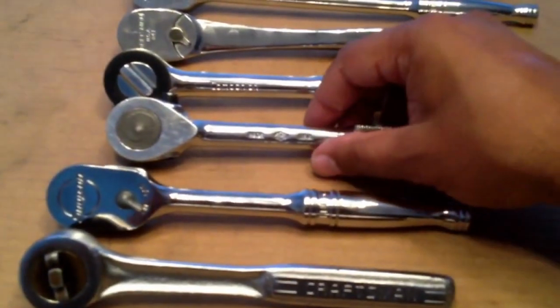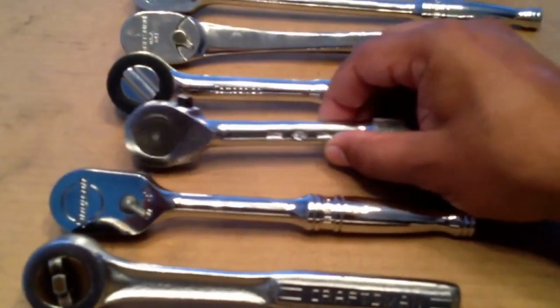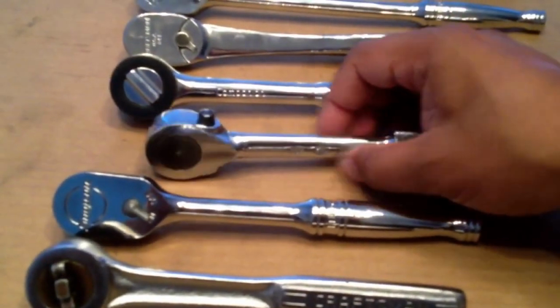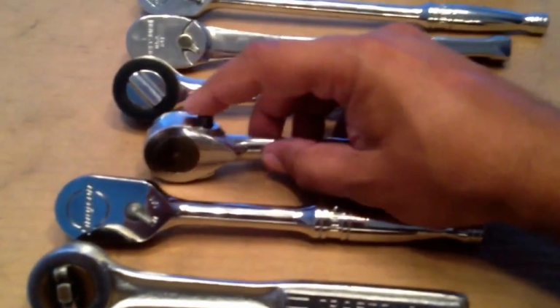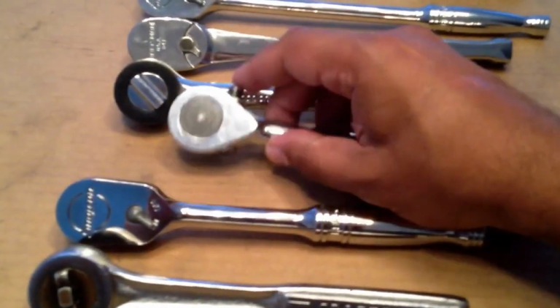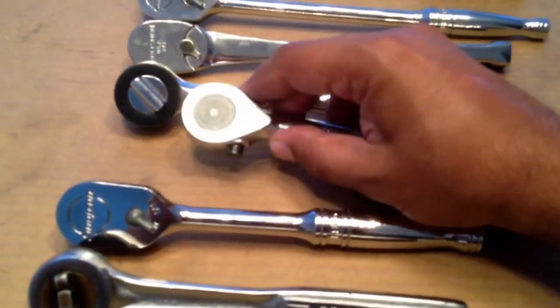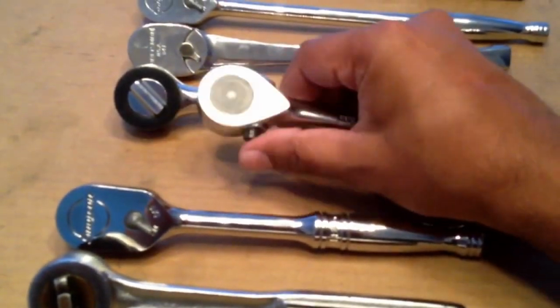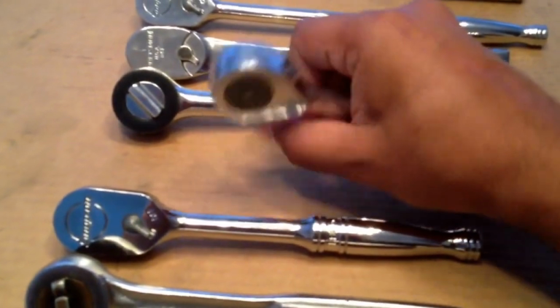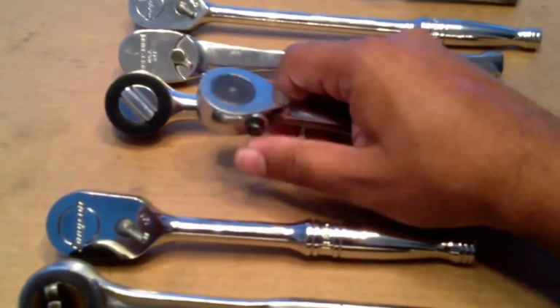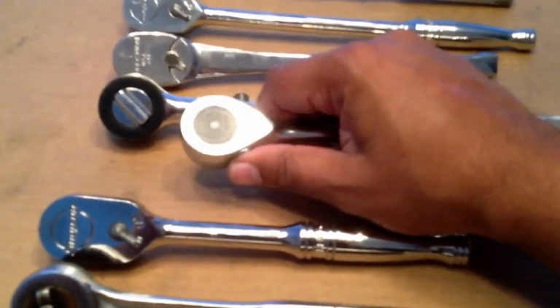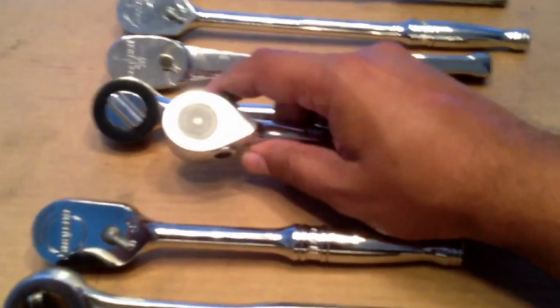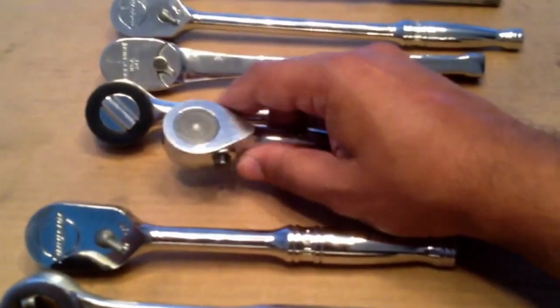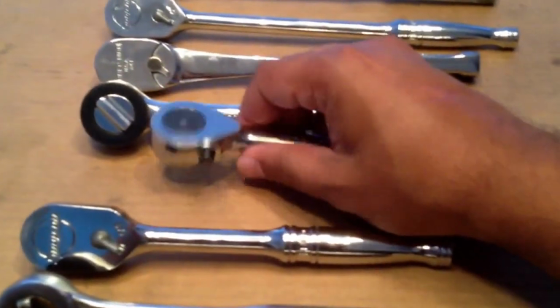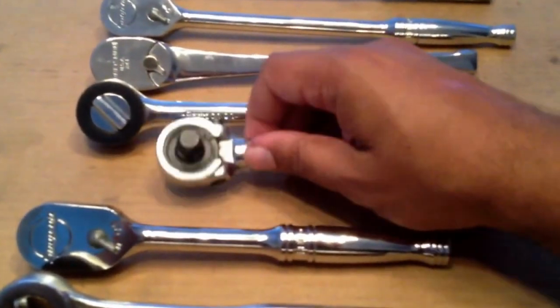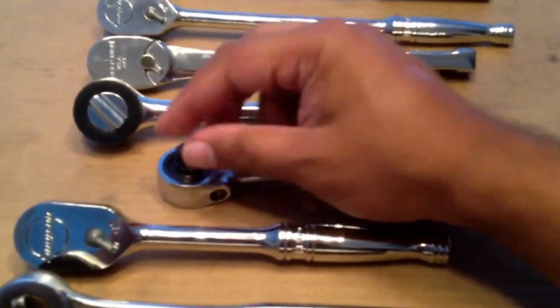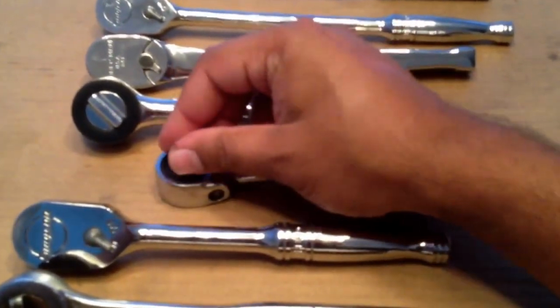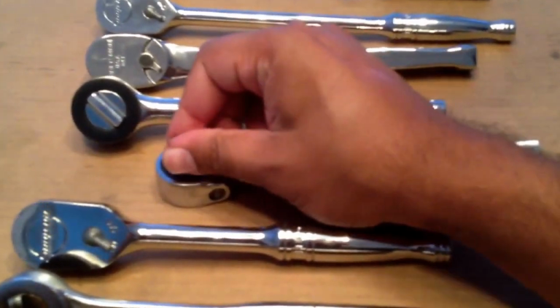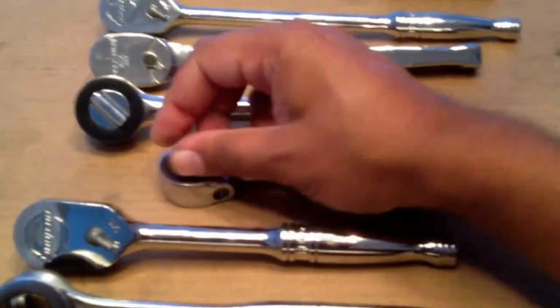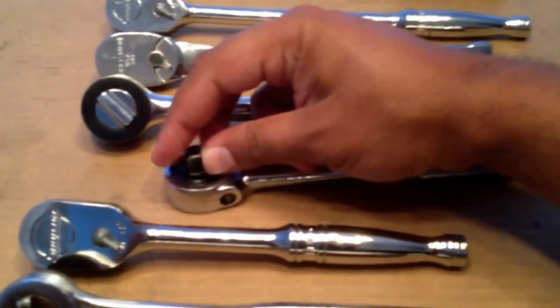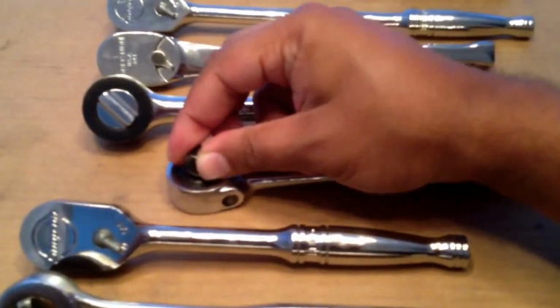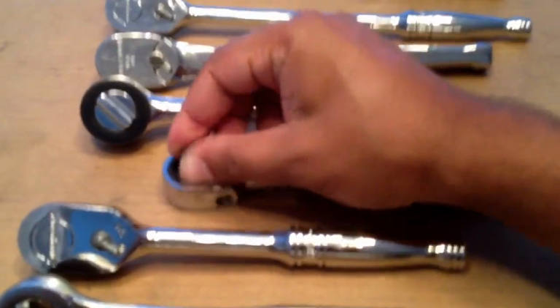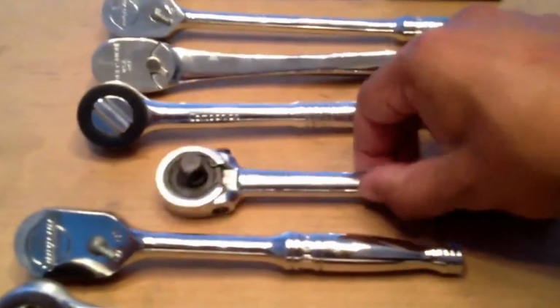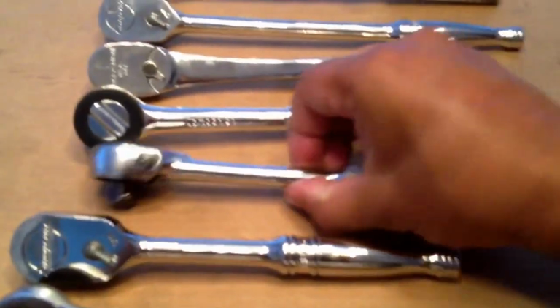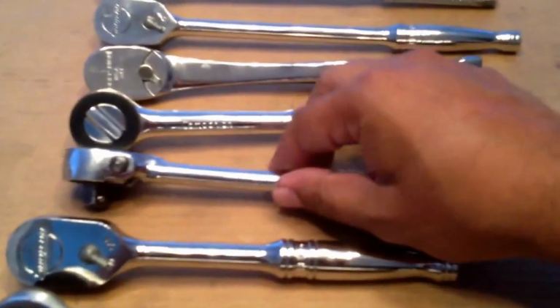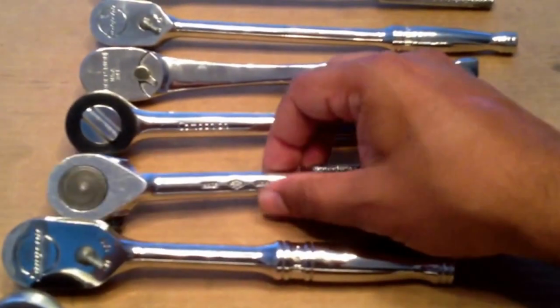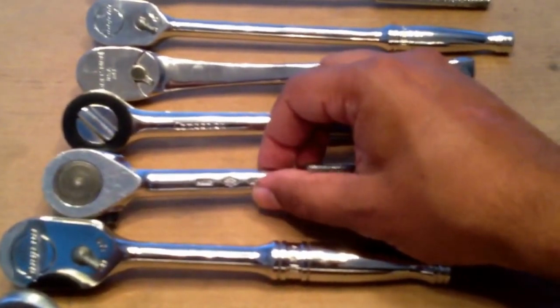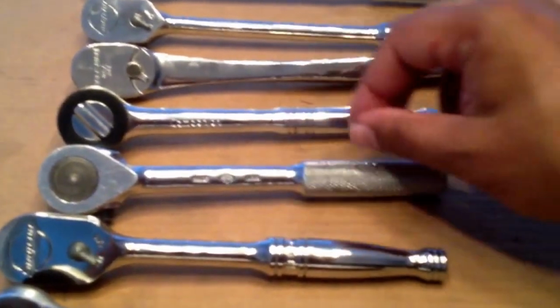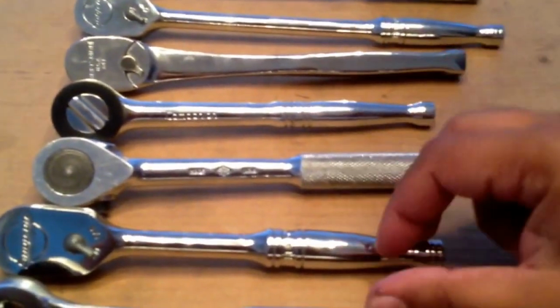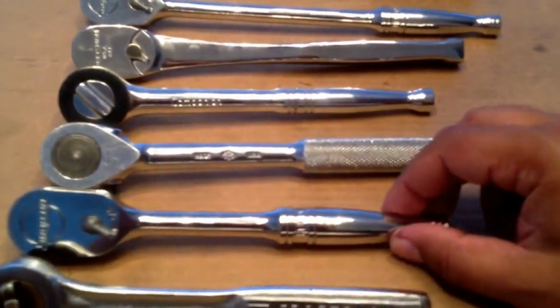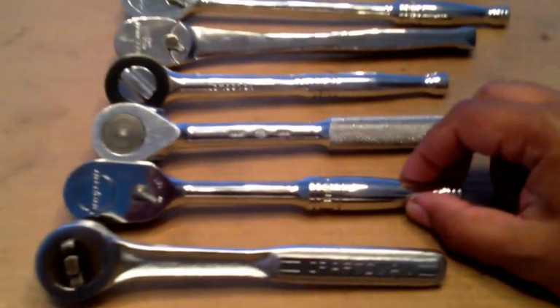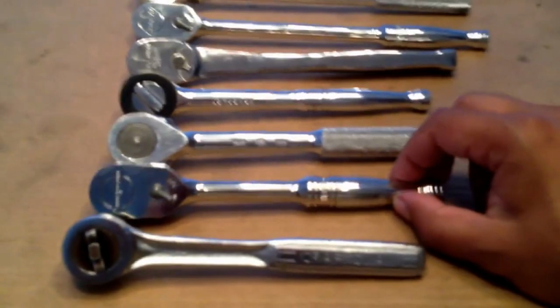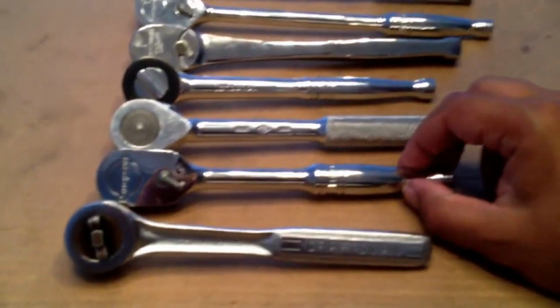Then I got an old SK ratchet with a weird old reverse mechanism. I like this one too. The ratcheting torque is a little bit much, but it's got a lot of teeth engagement, so it's probably really tough.